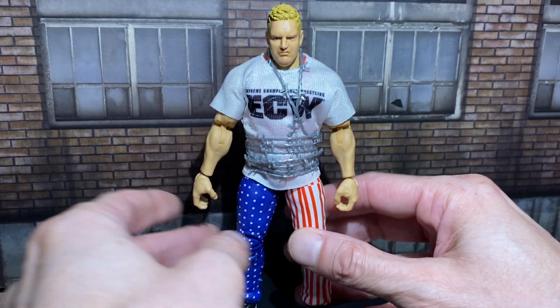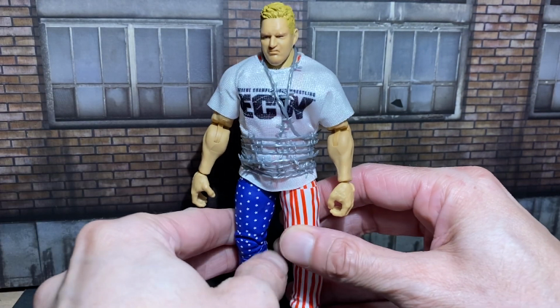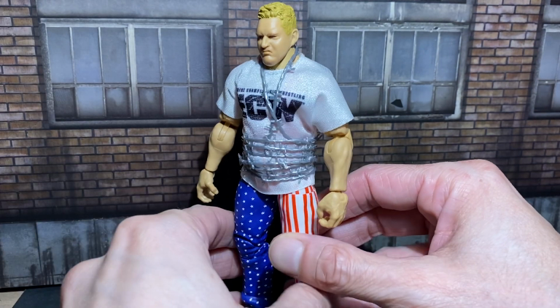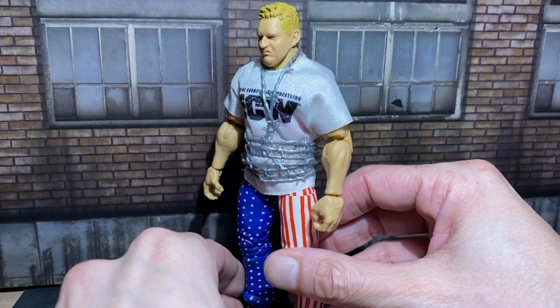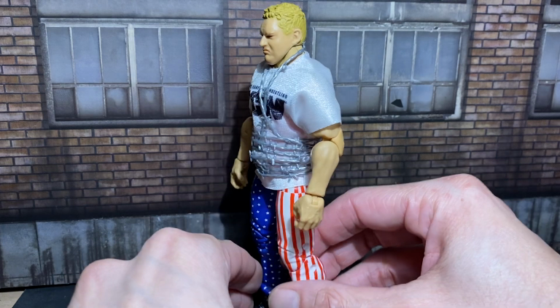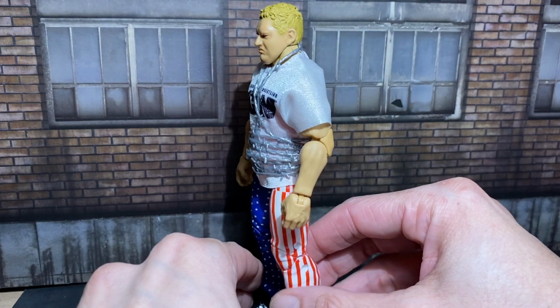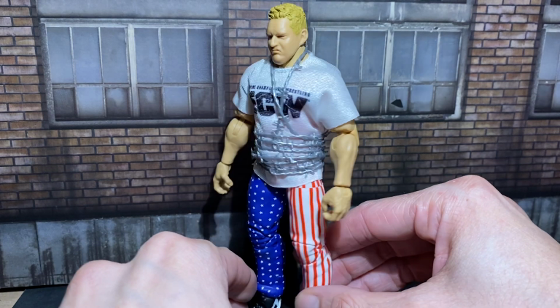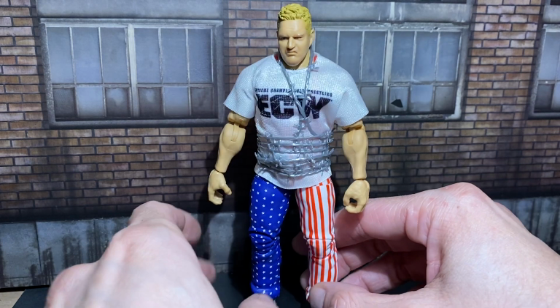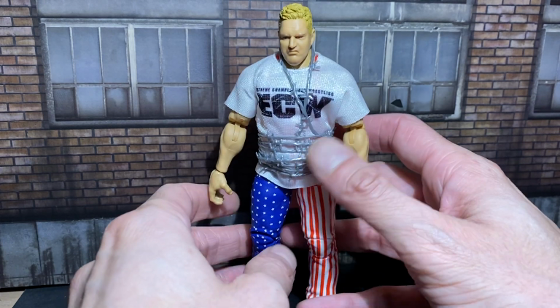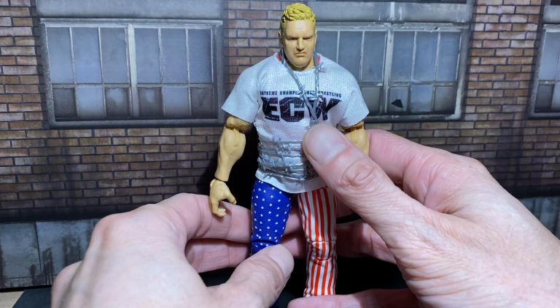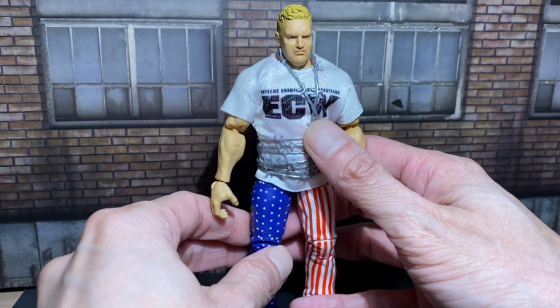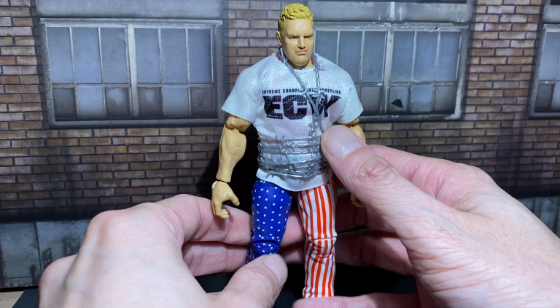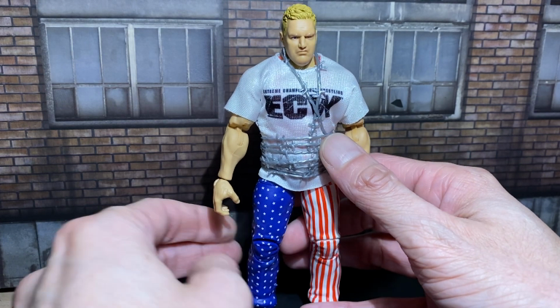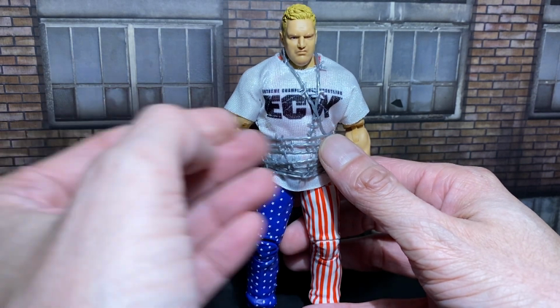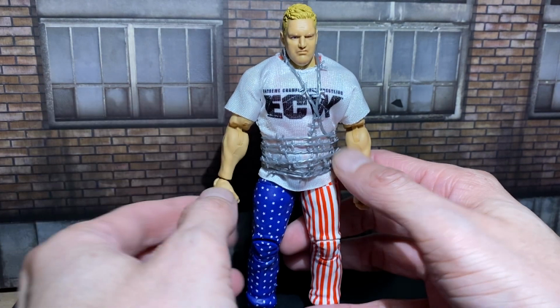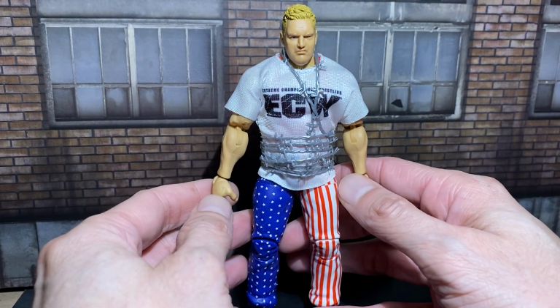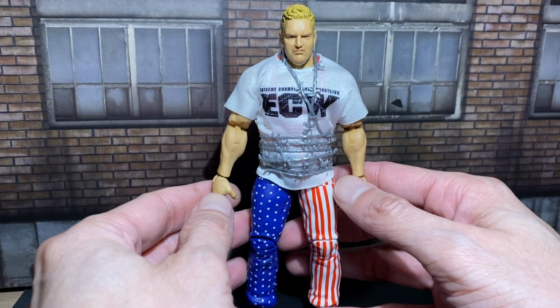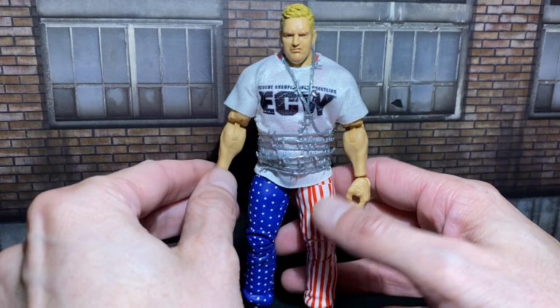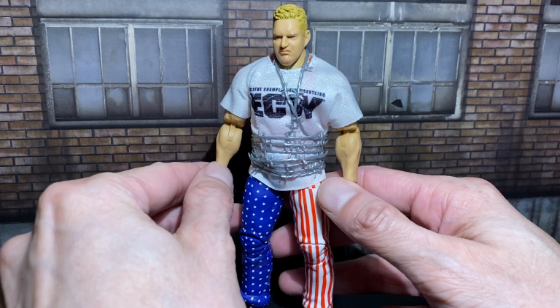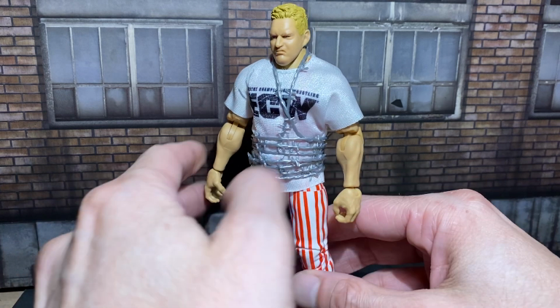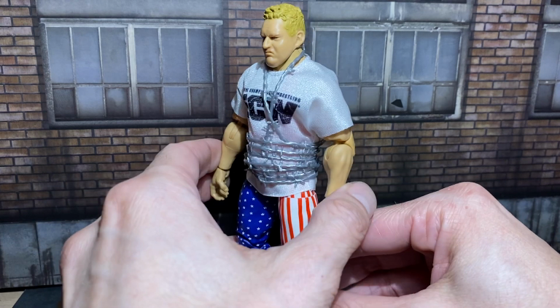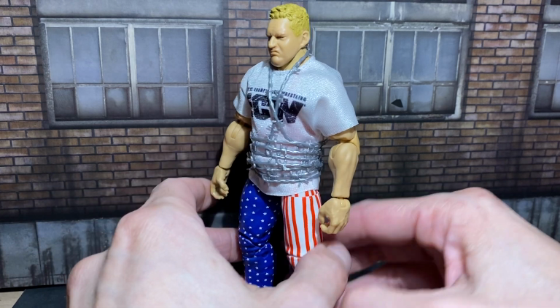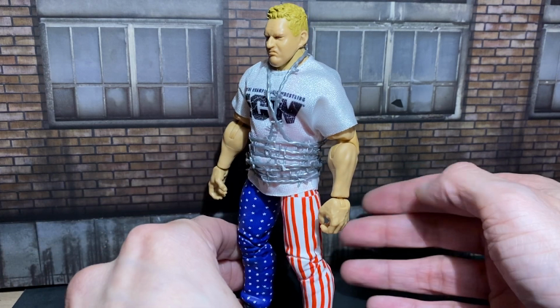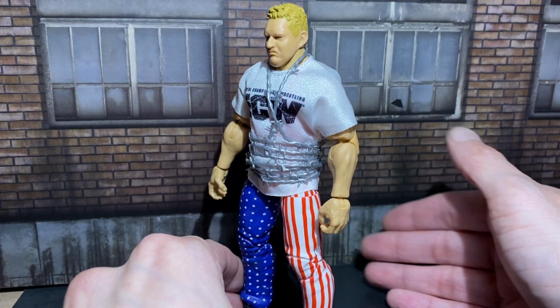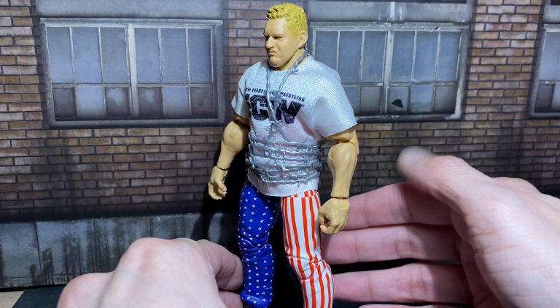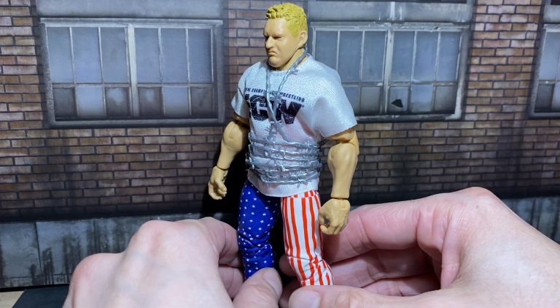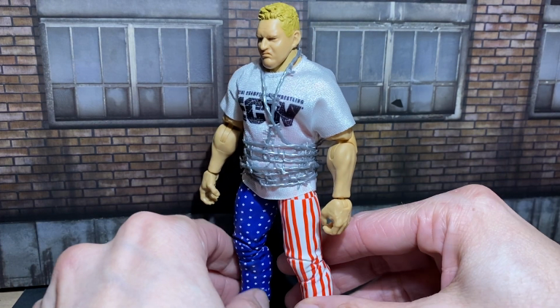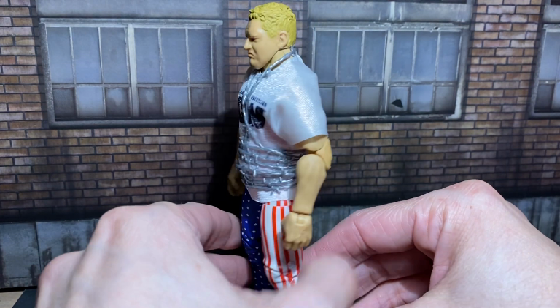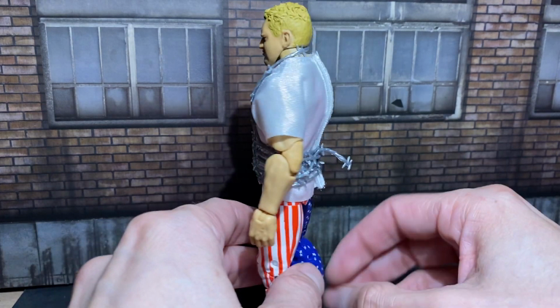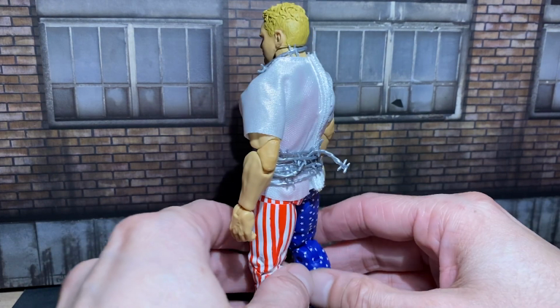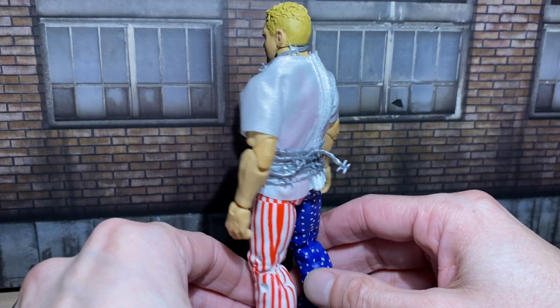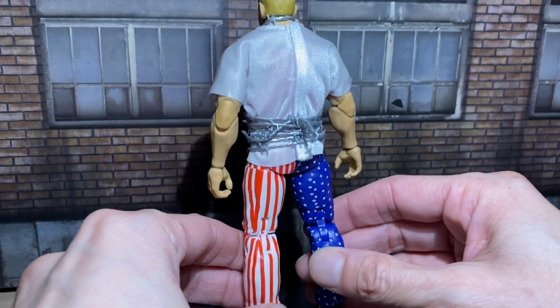Just a really quick review of Mattel's Sandman from, as you can see, ECW. I guess Mattel's putting him with their WWE guys. It's all fine.